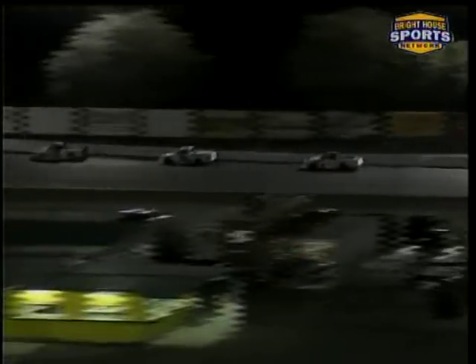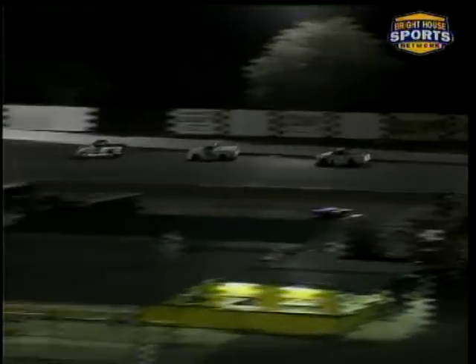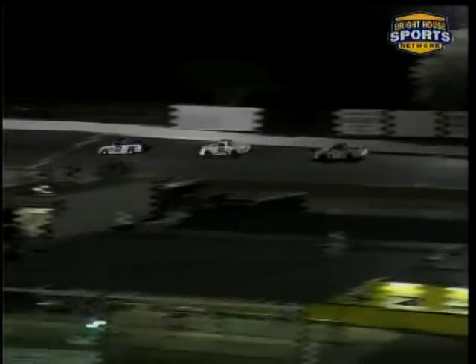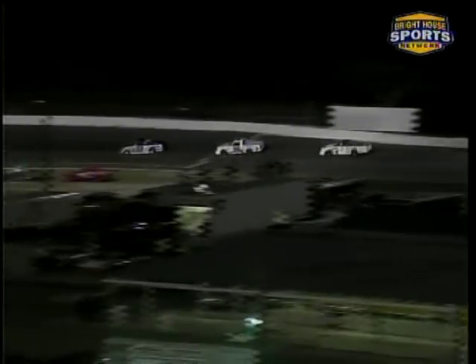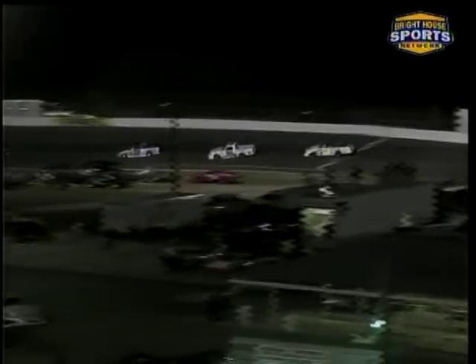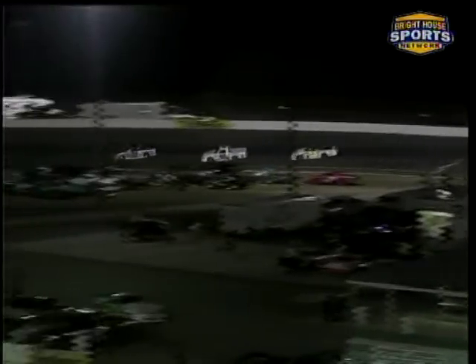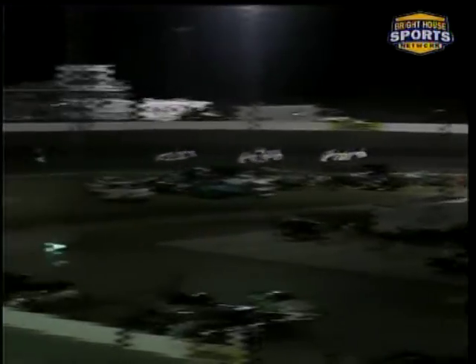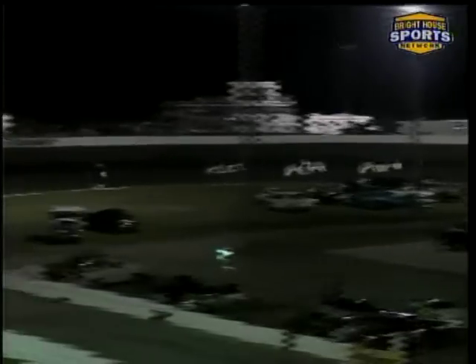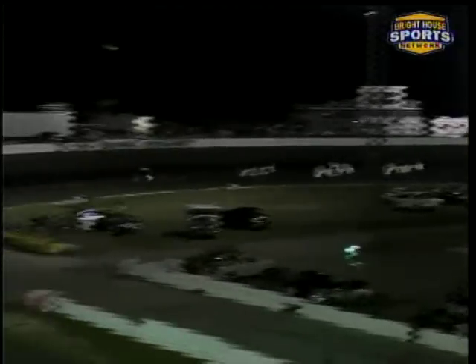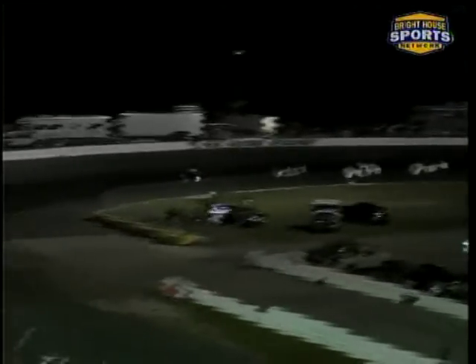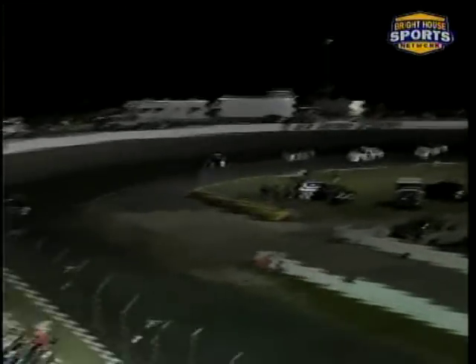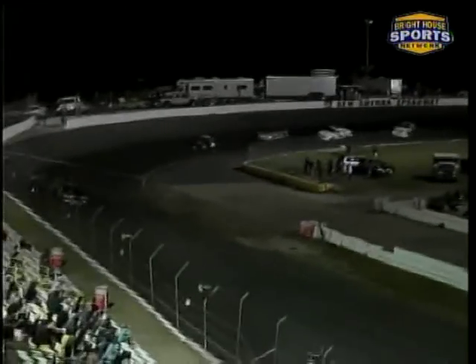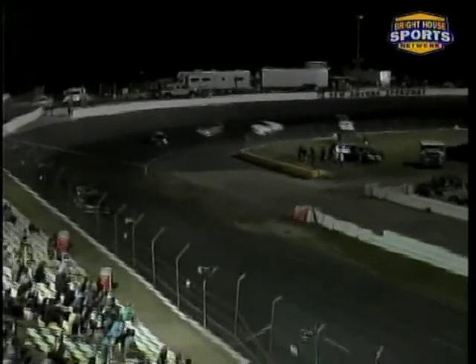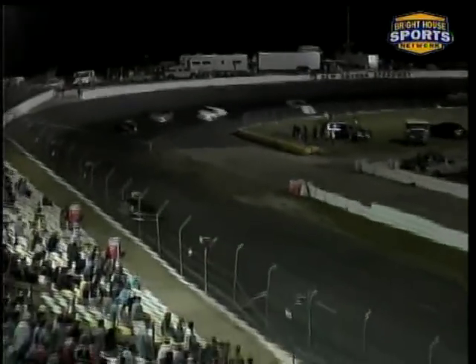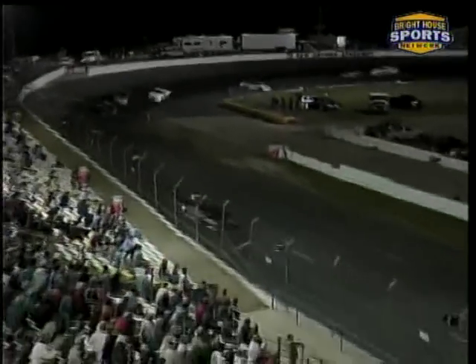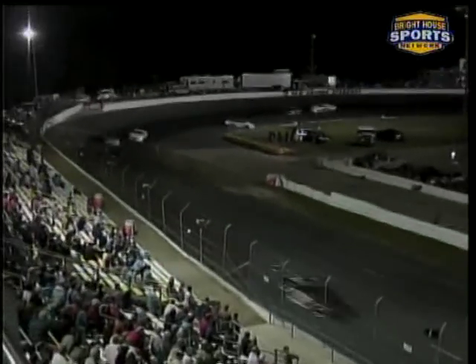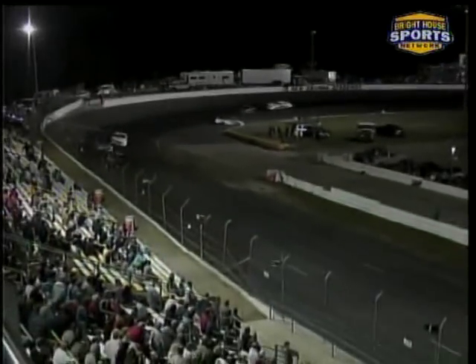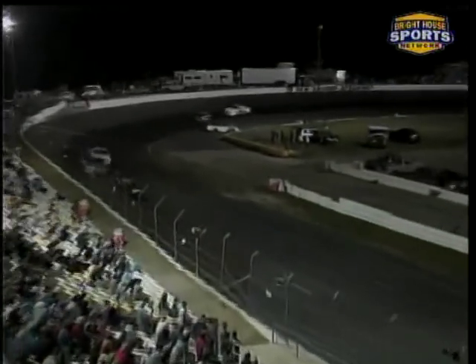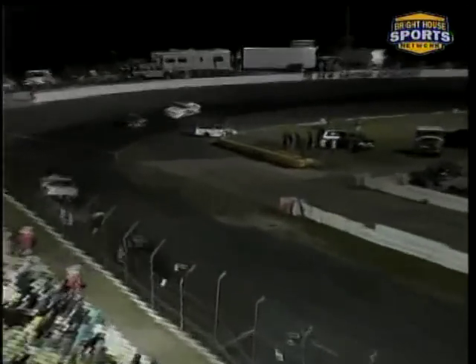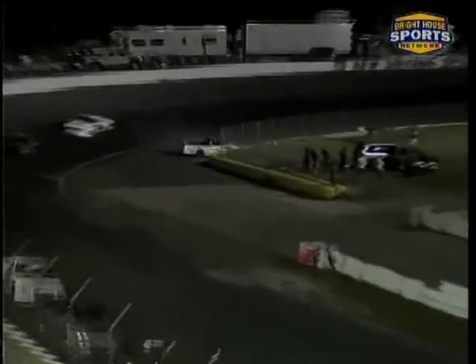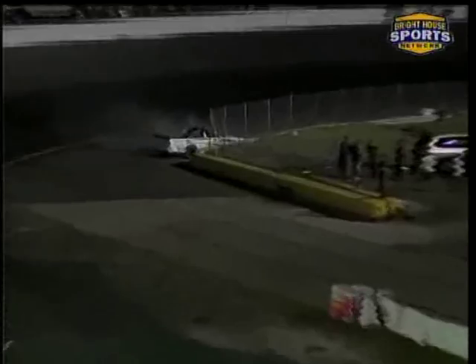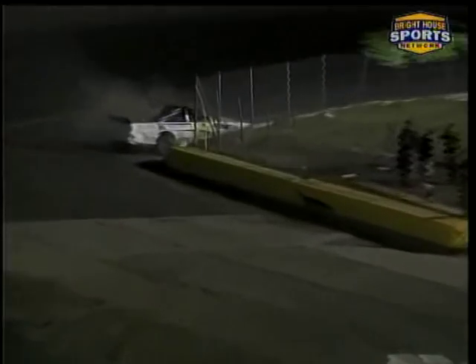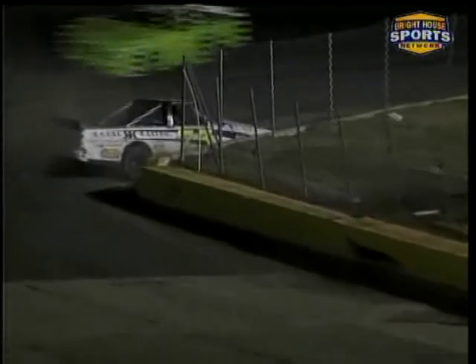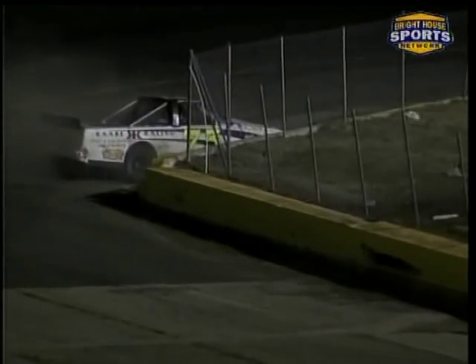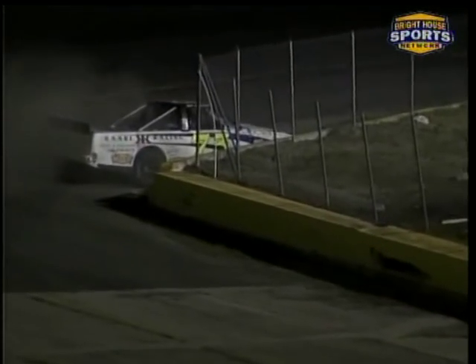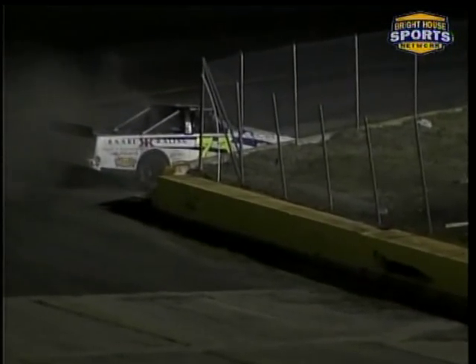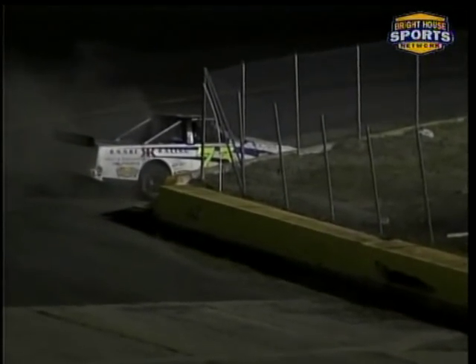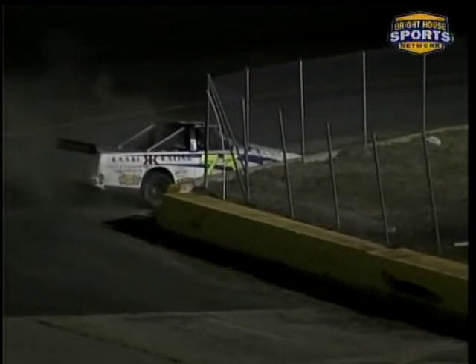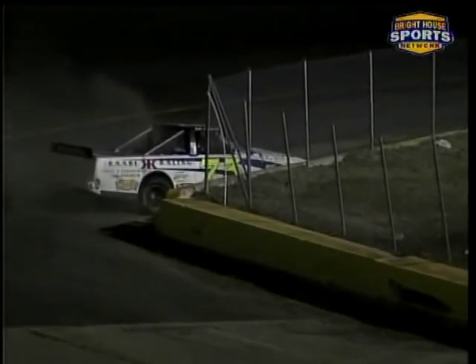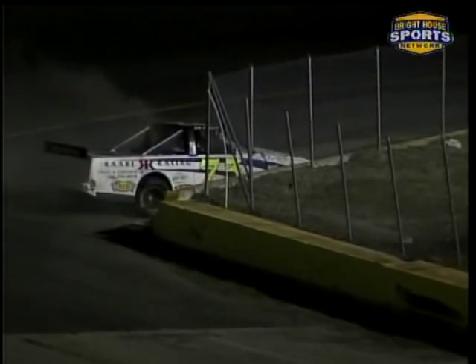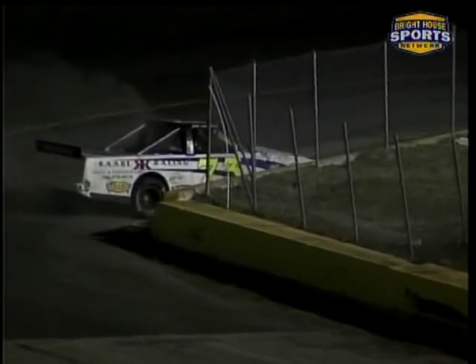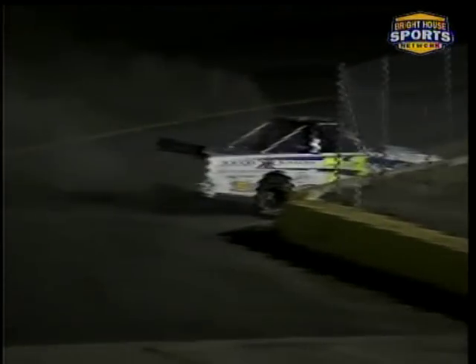After the restart, we're watching the battle back in the pack and the last car in this line is the 73 of Jim Campbell, who loops it around but does keep it off the wall. That did bring out the yellow and that's when the fun started.